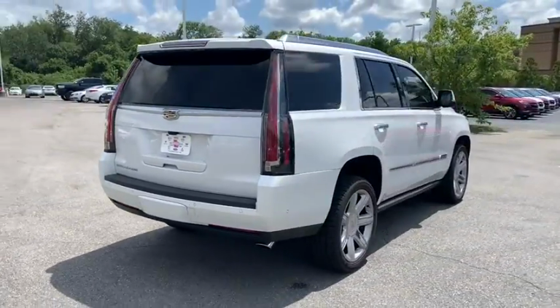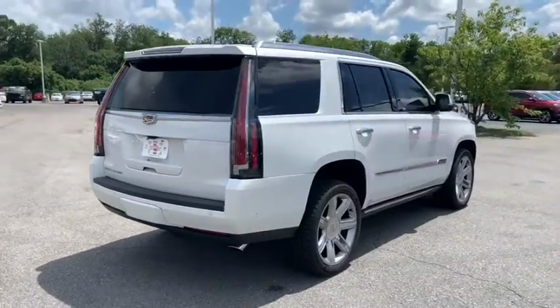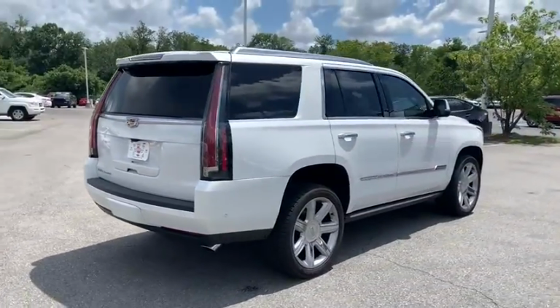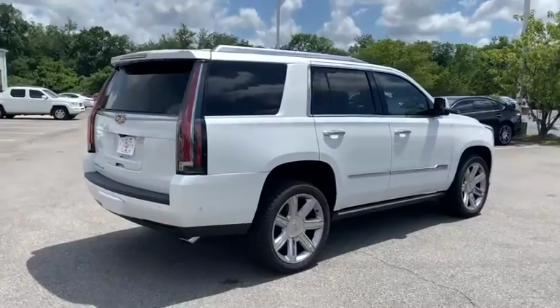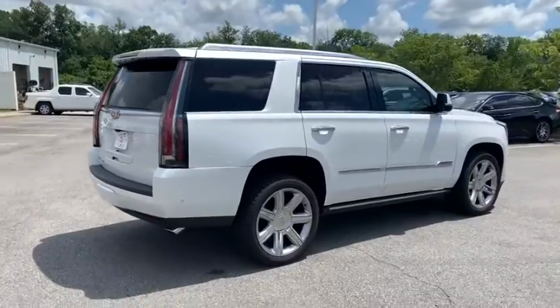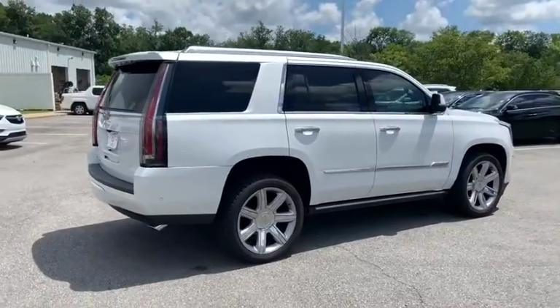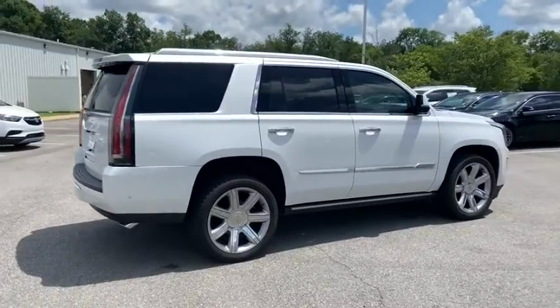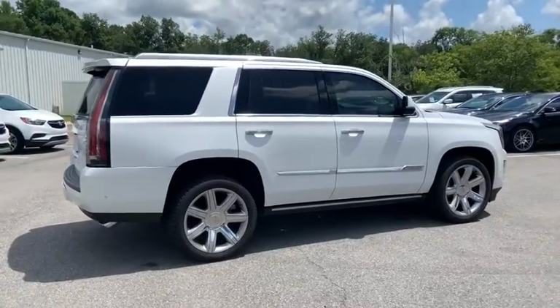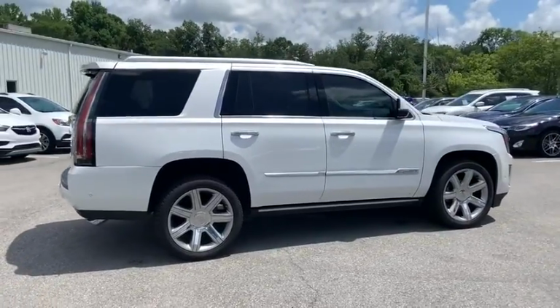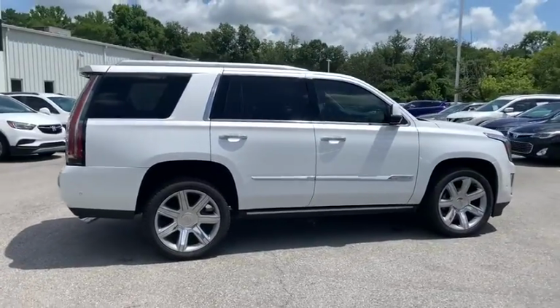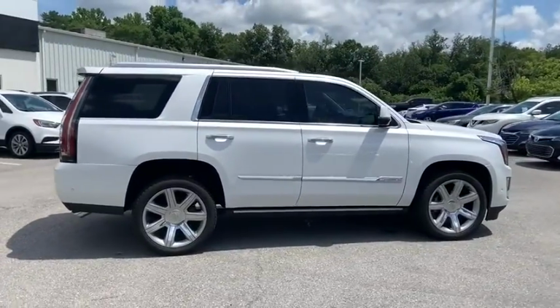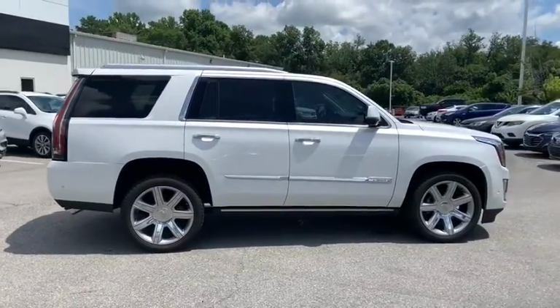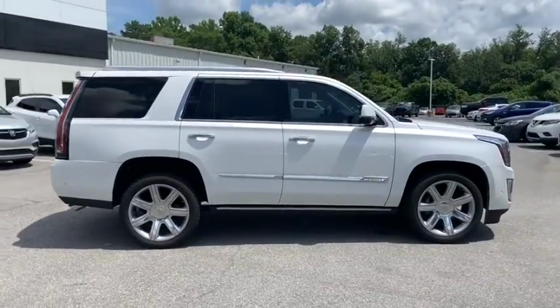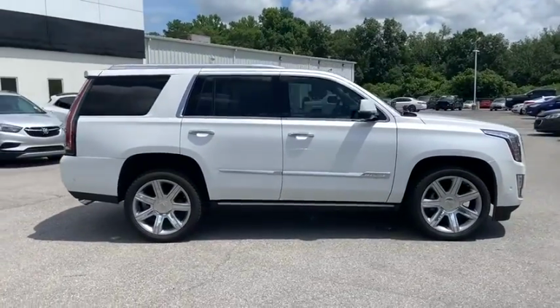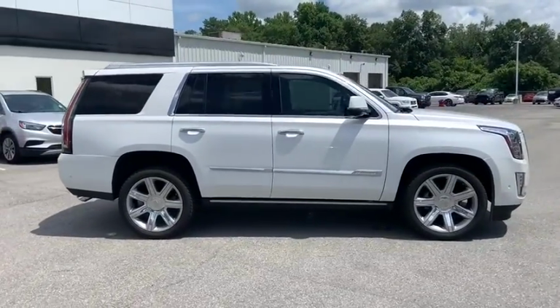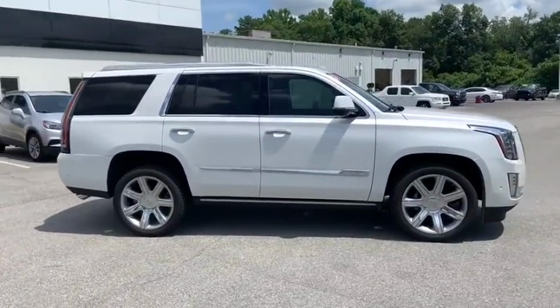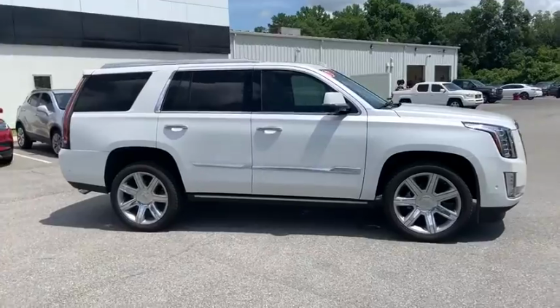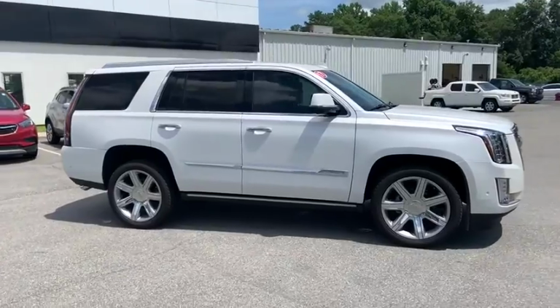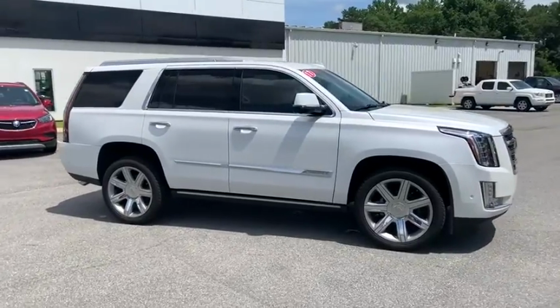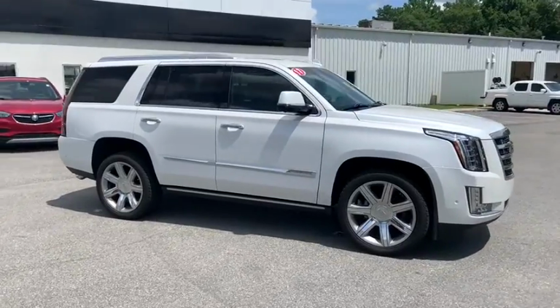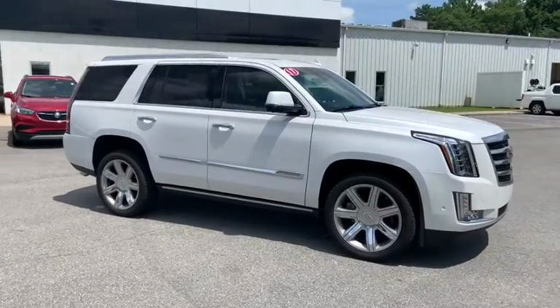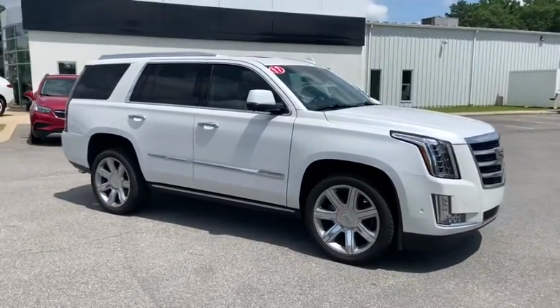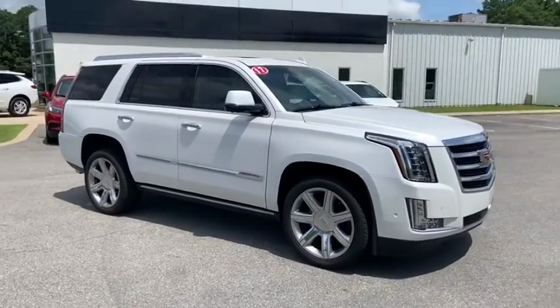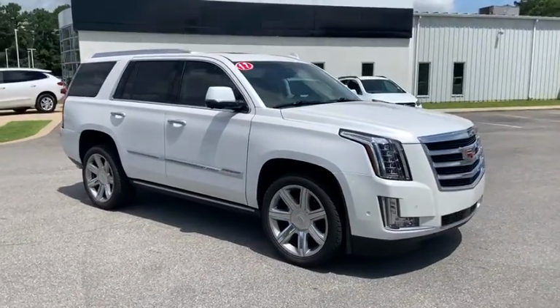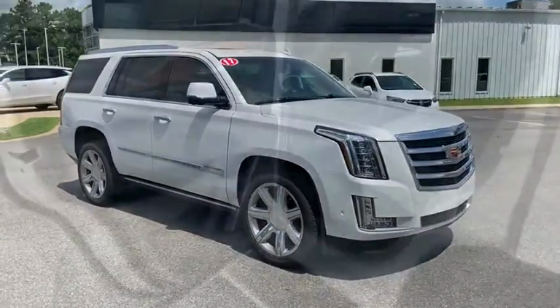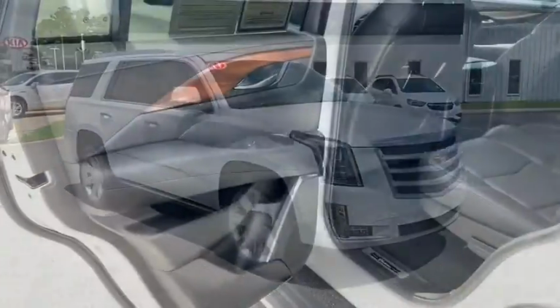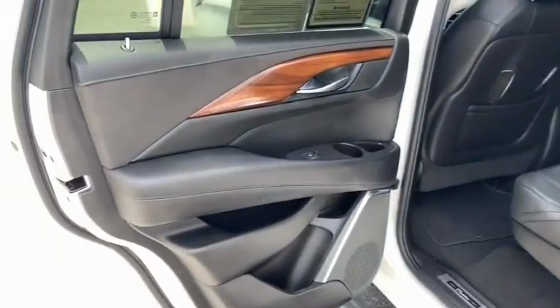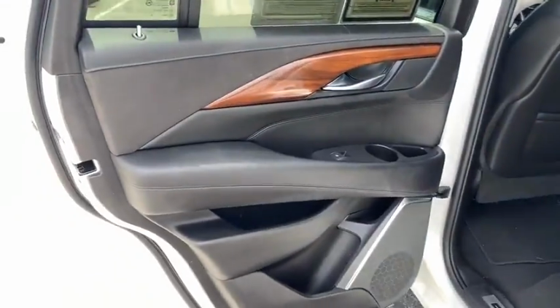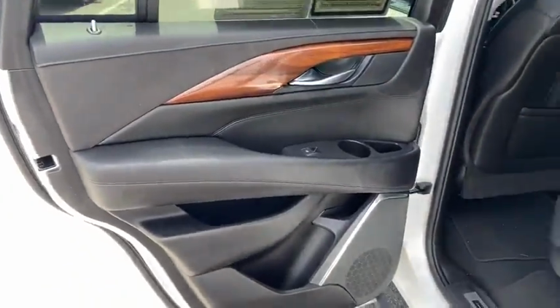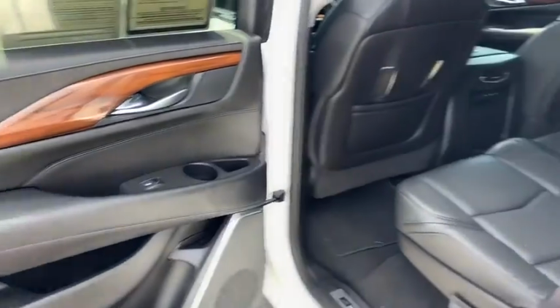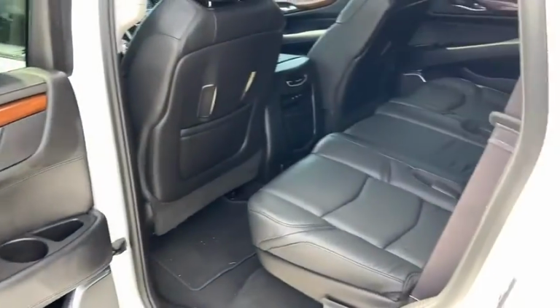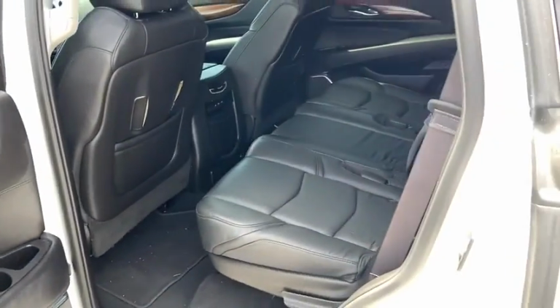This vehicle has less than 55,000 miles. Here are some of this vehicle's great options: power liftgate, traction control, navigation system, power passenger seats, dual airbags, leather-wrapped steering wheel.